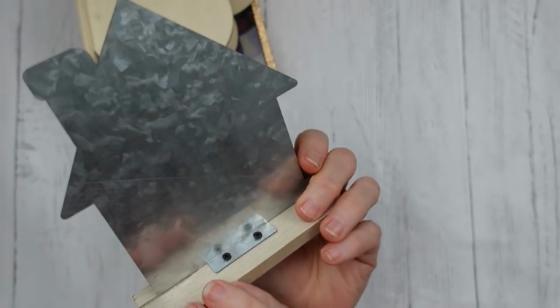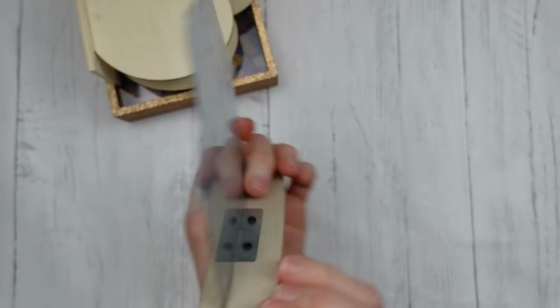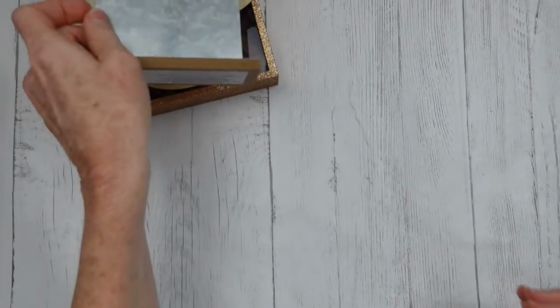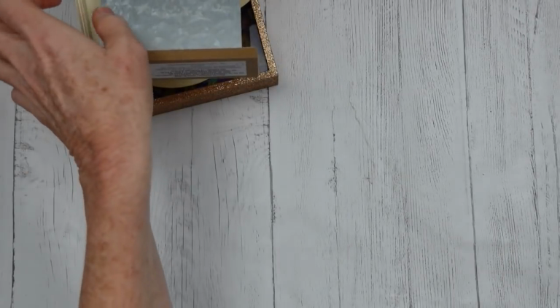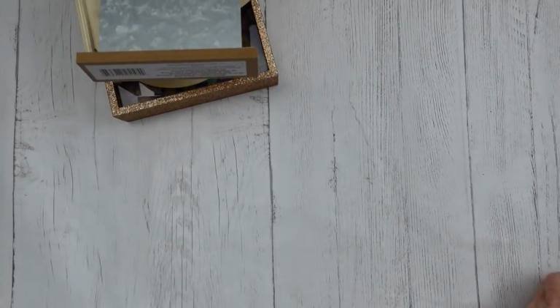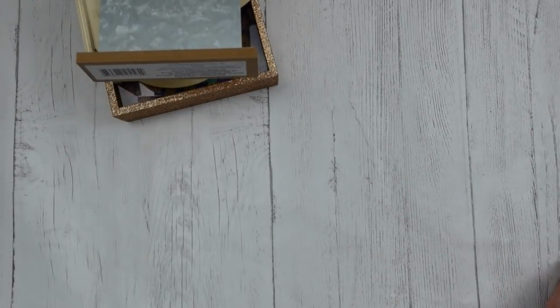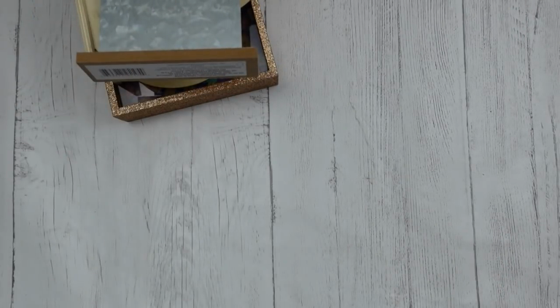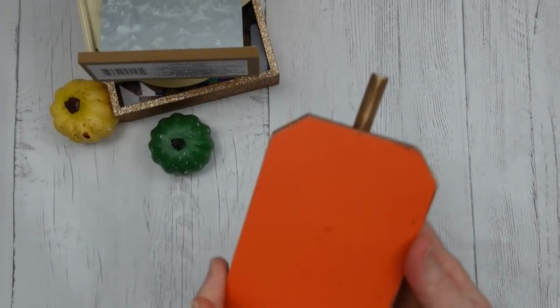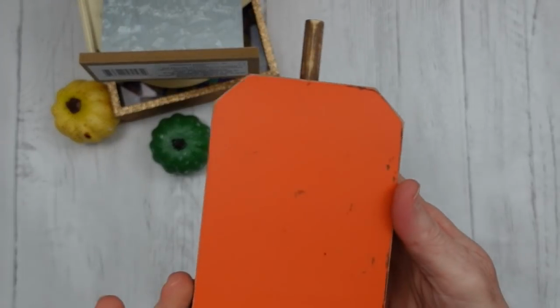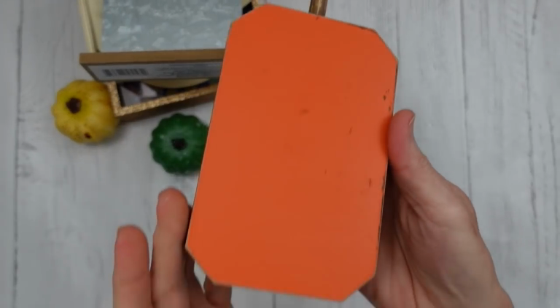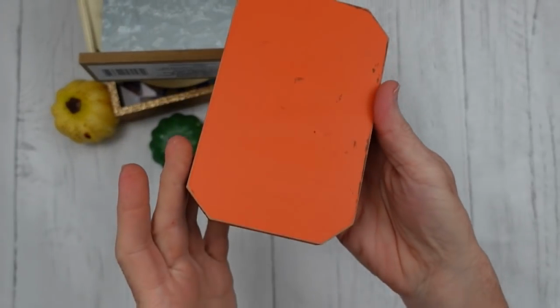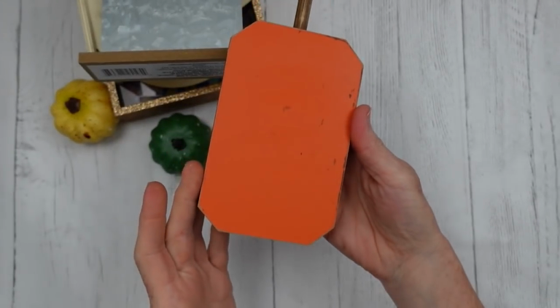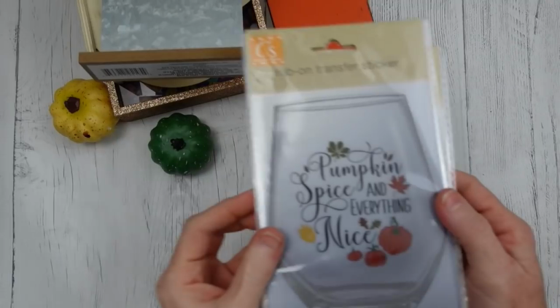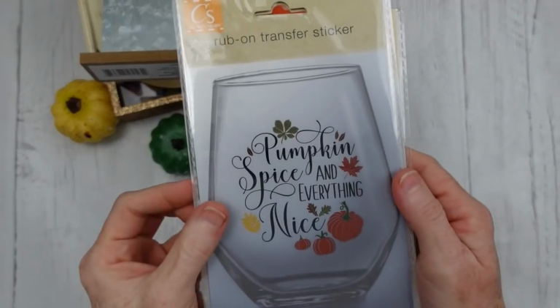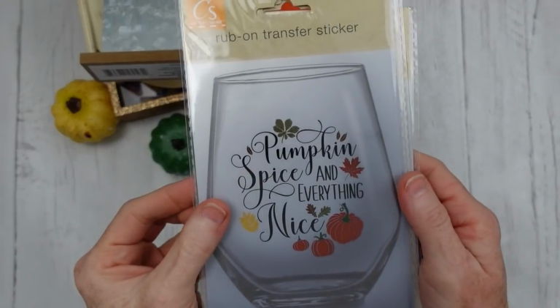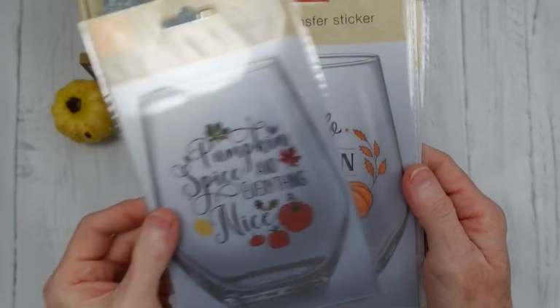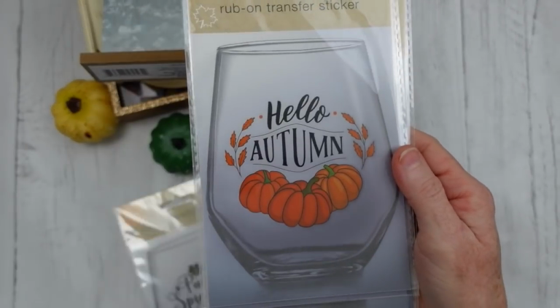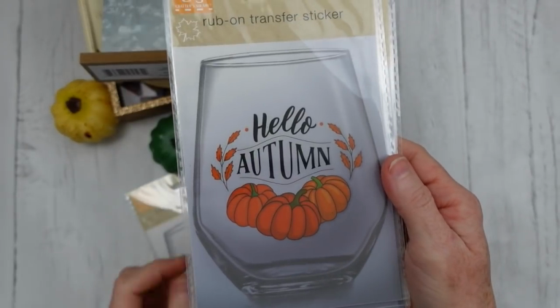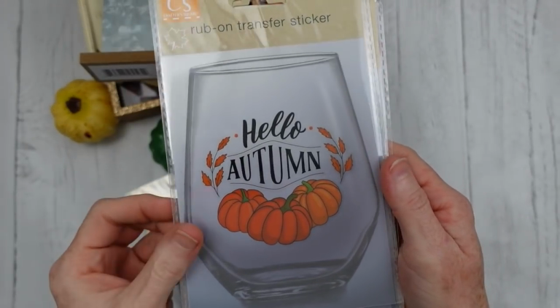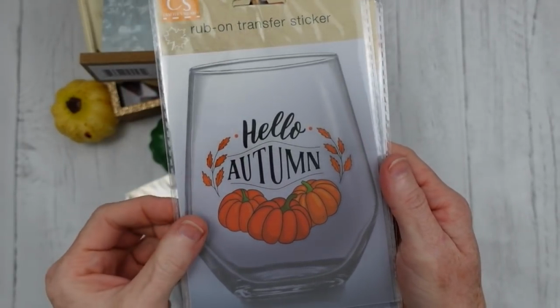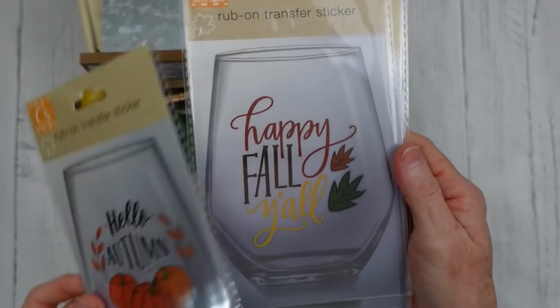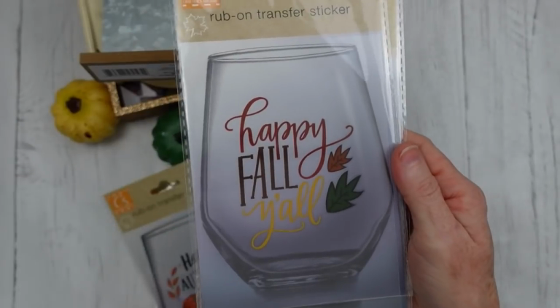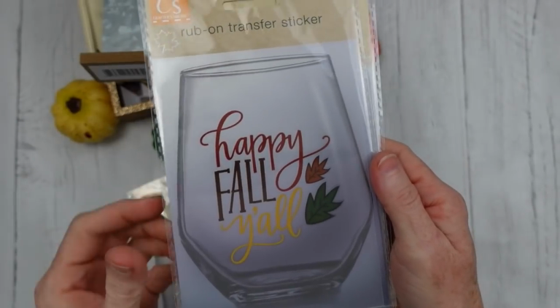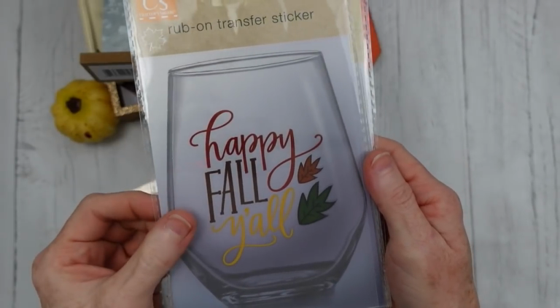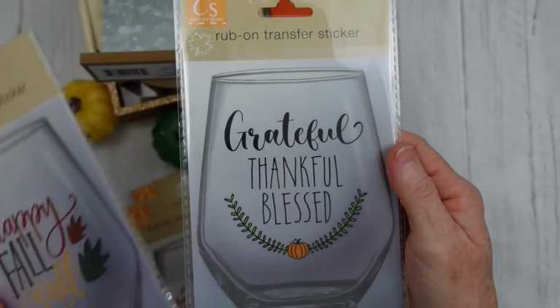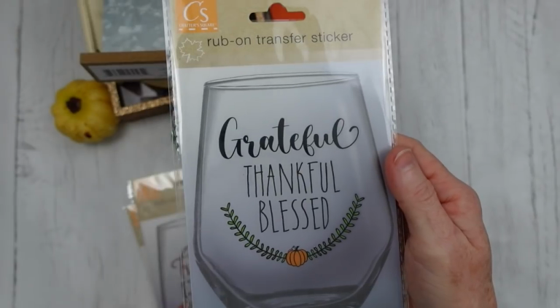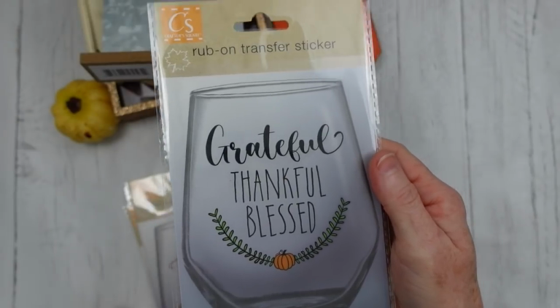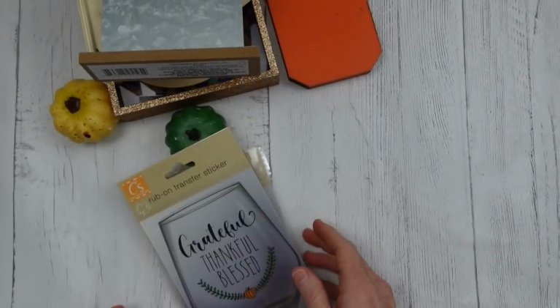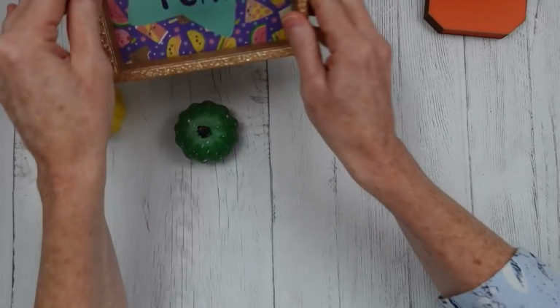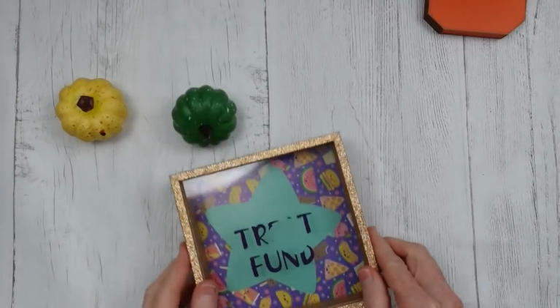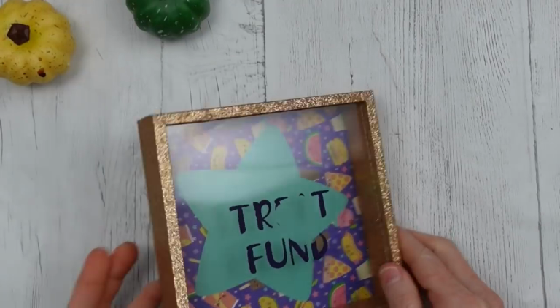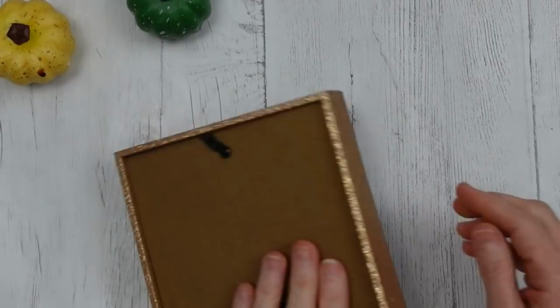Plus I'm going to be using a pumpkin that came from Dollar Tree last year that I've already DIY'd. So here are our transfer stickers. I found four — I was so excited. I hope you can find them.